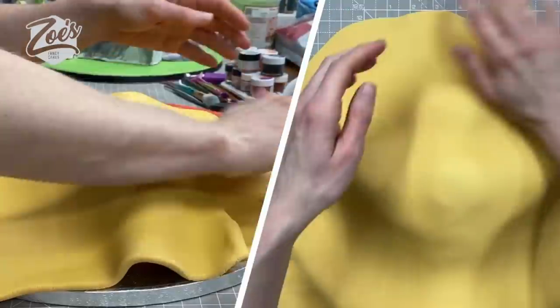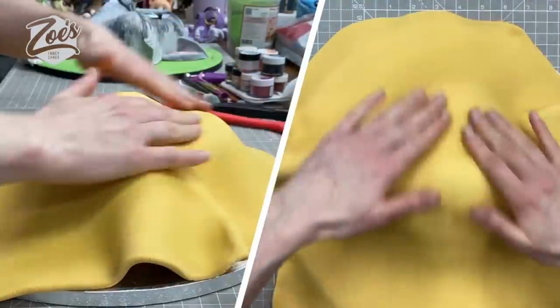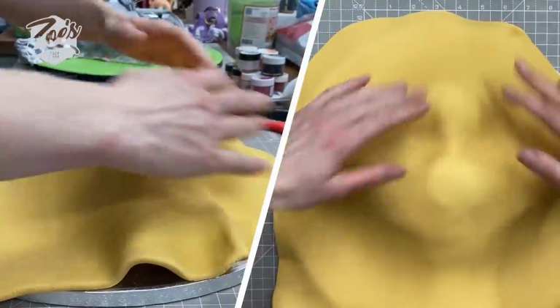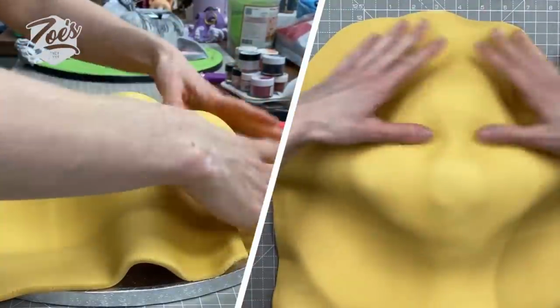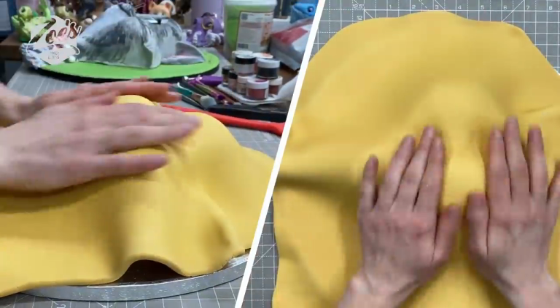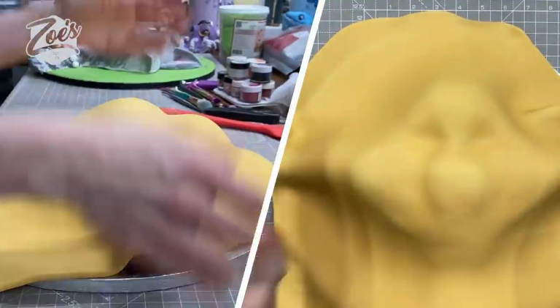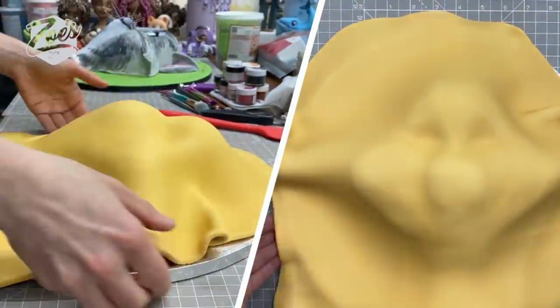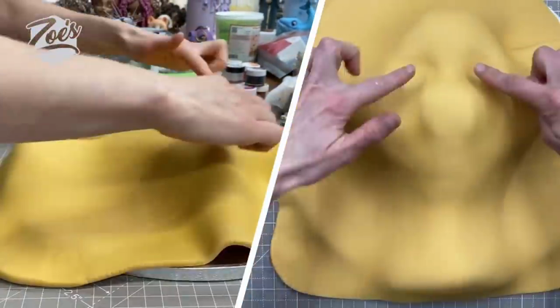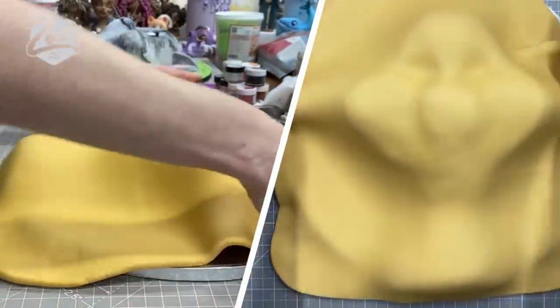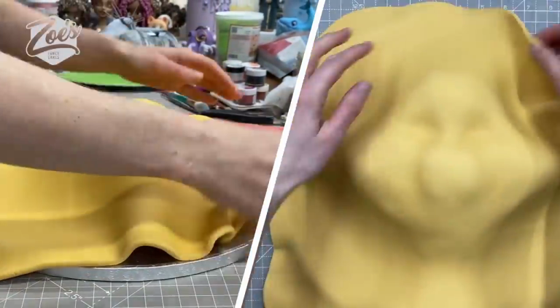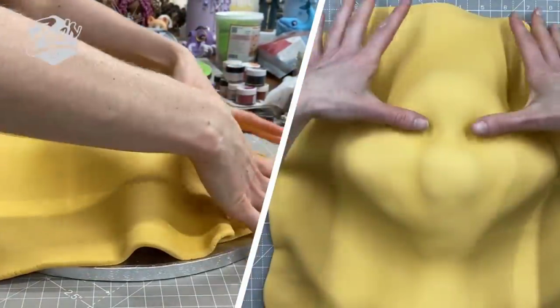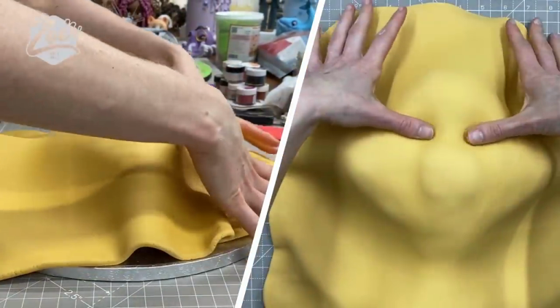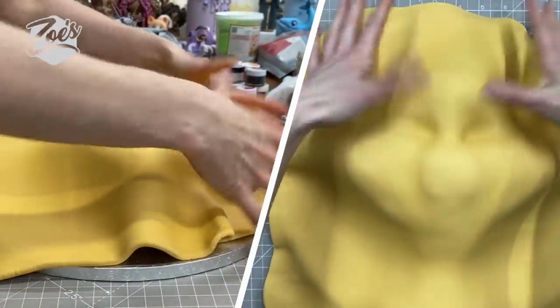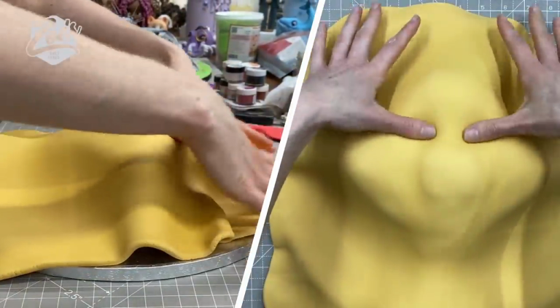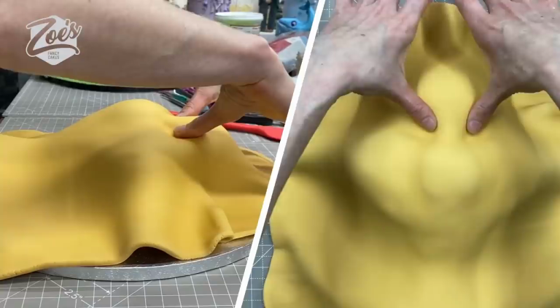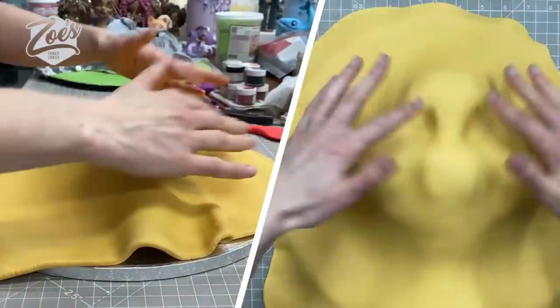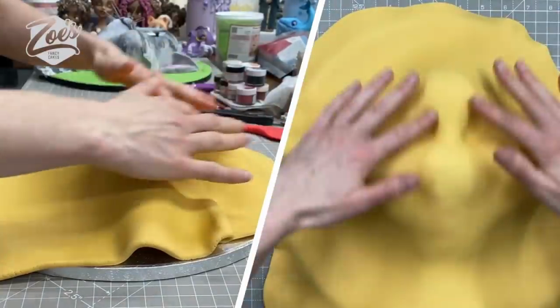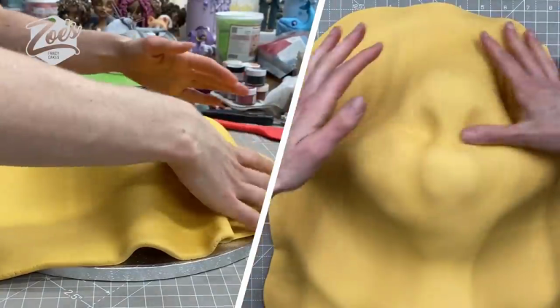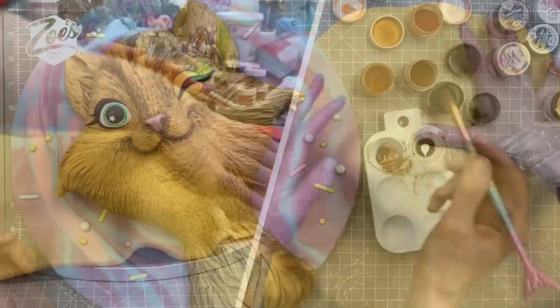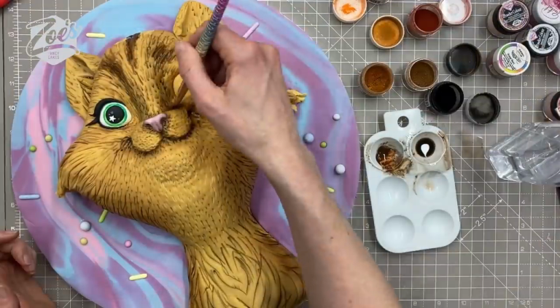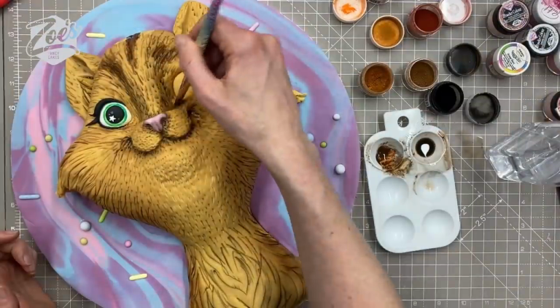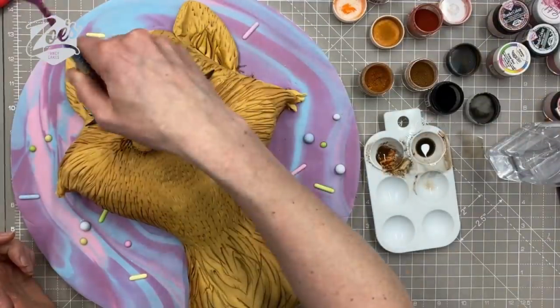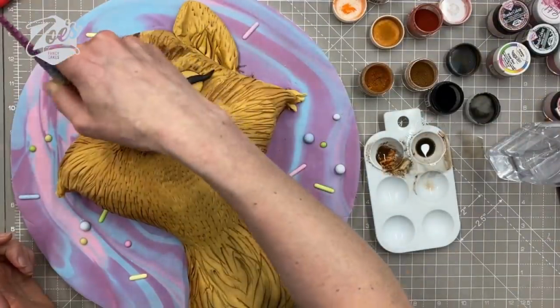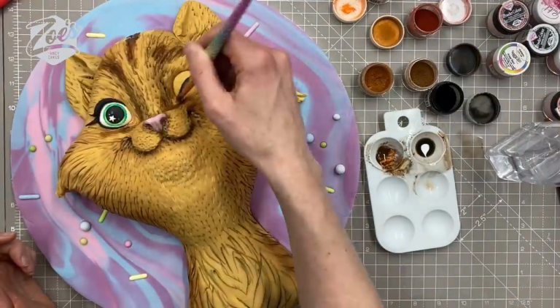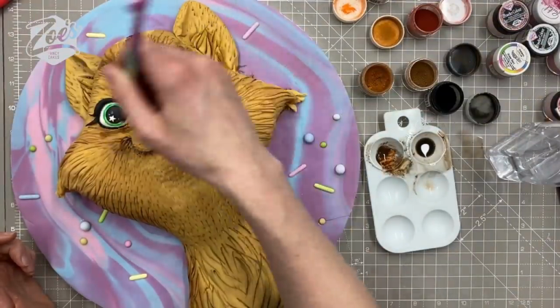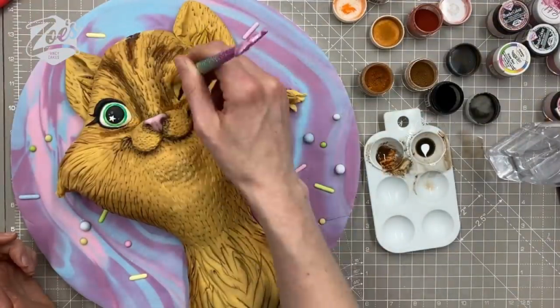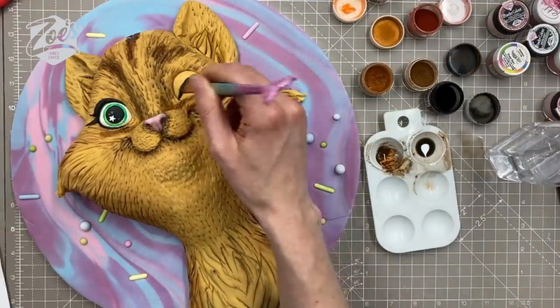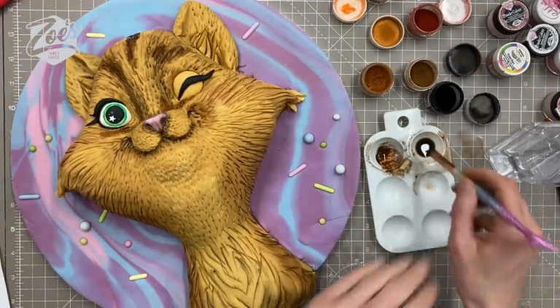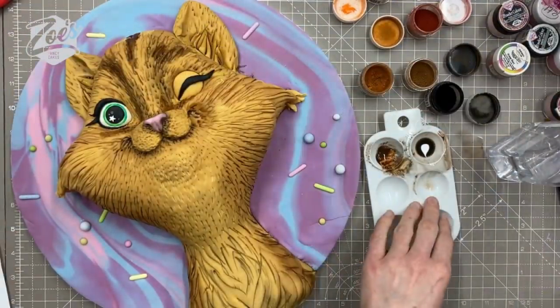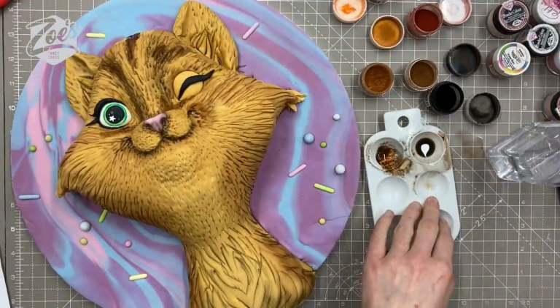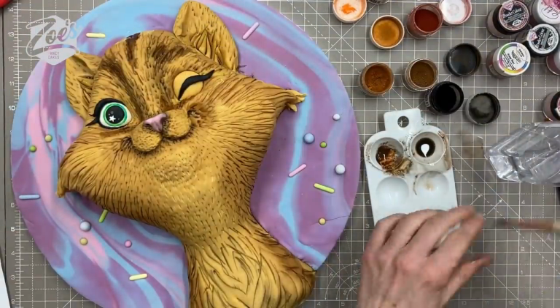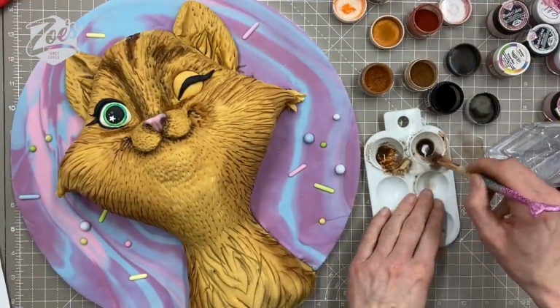Hi guys, welcome to my channel! Today I'm going to show you how I make a cat face cake. I hope you enjoy the video — if you do, please give it a like and don't forget to subscribe.